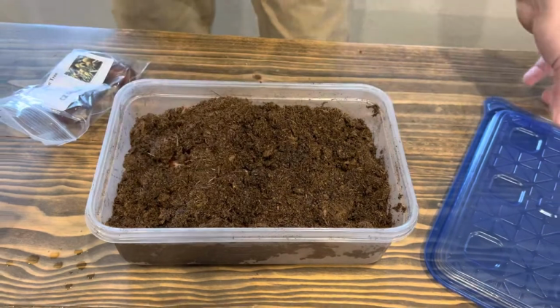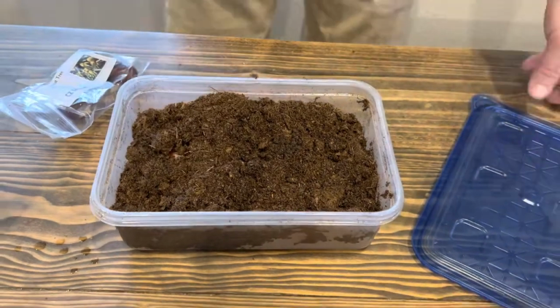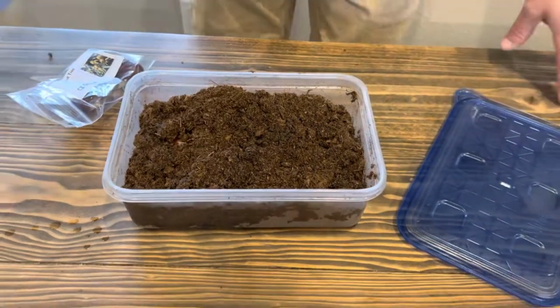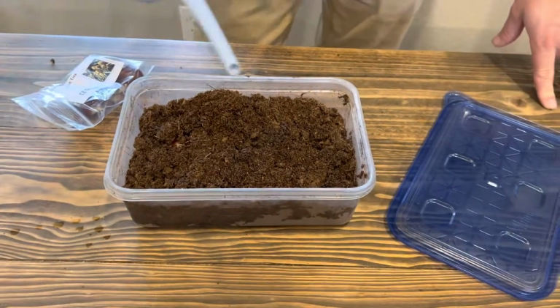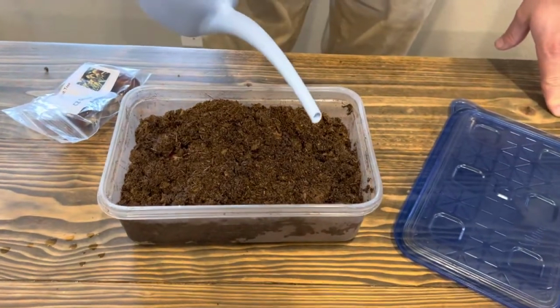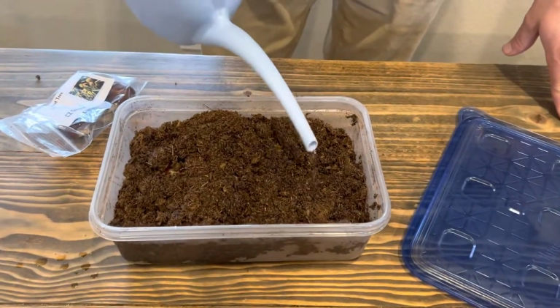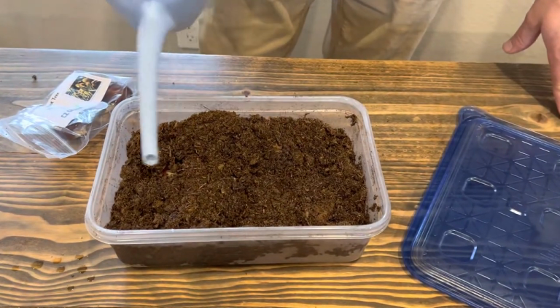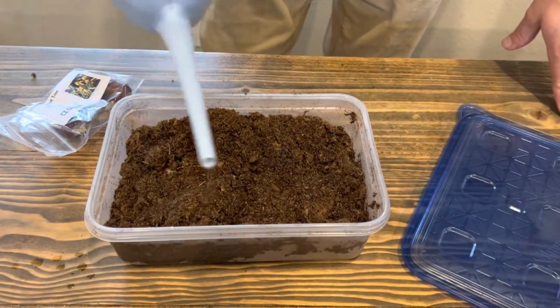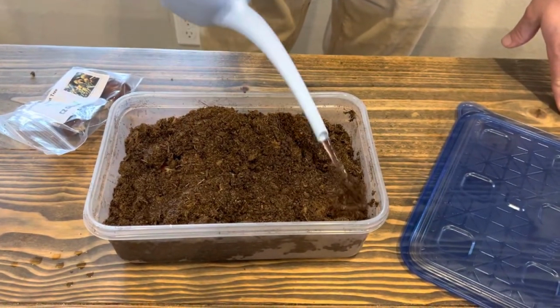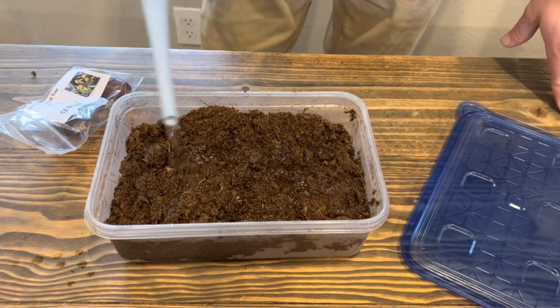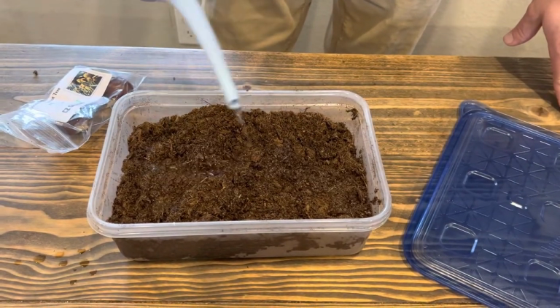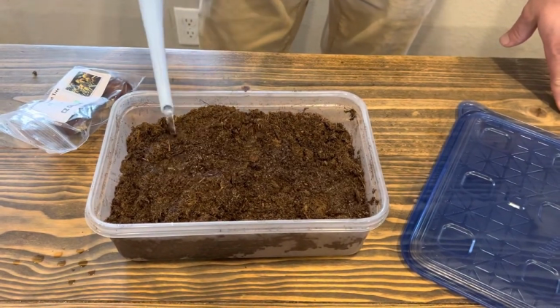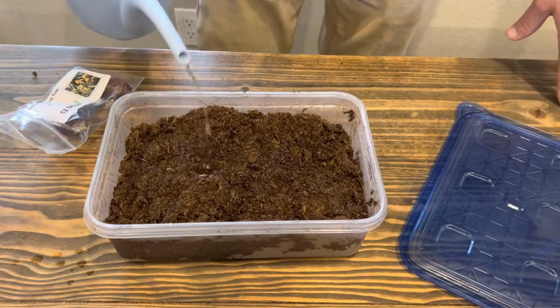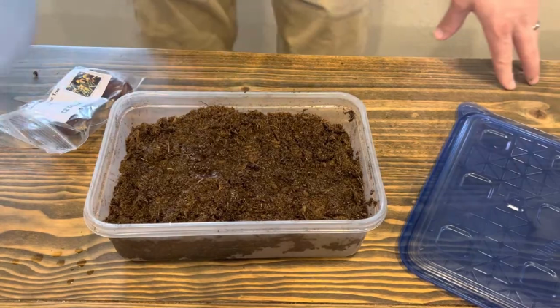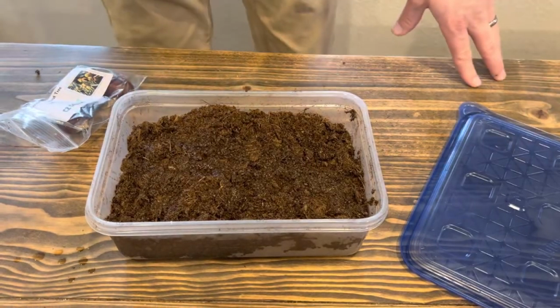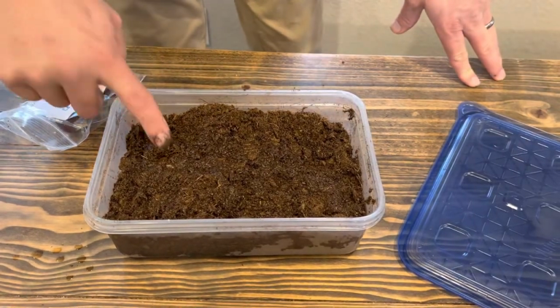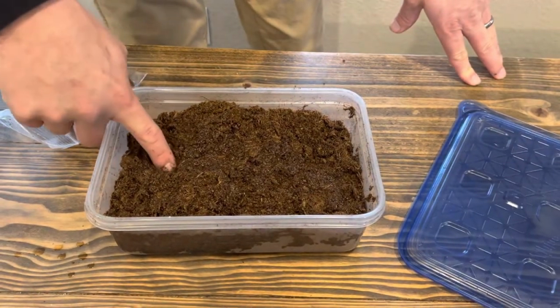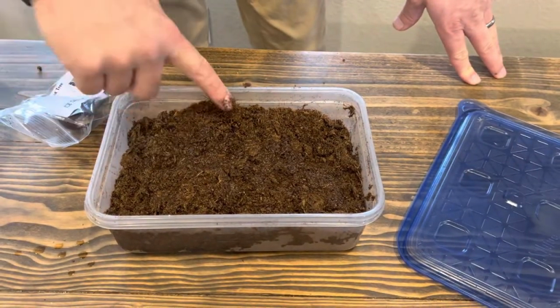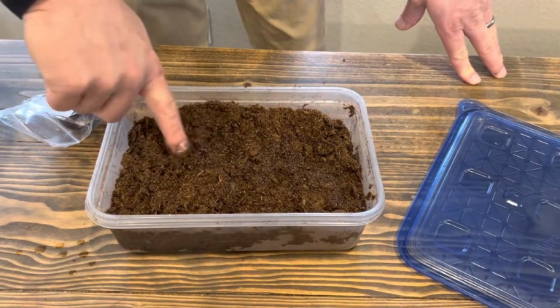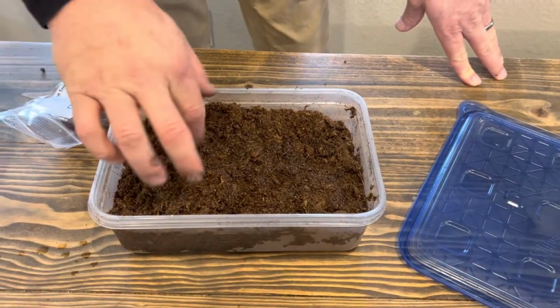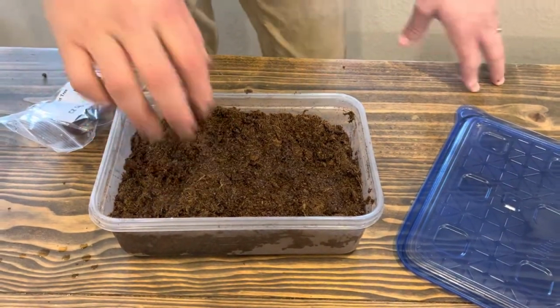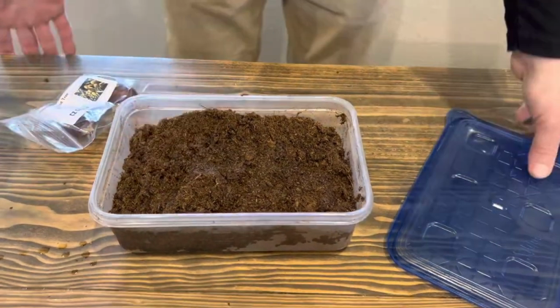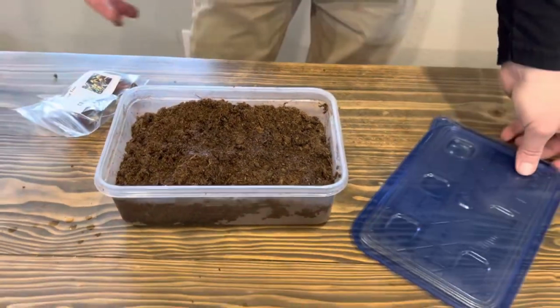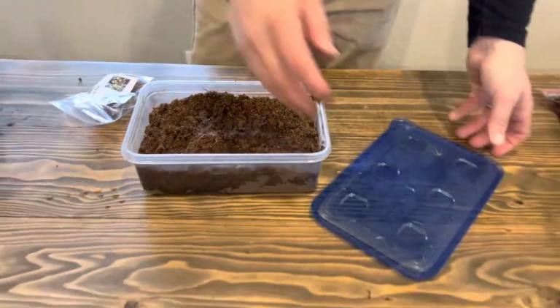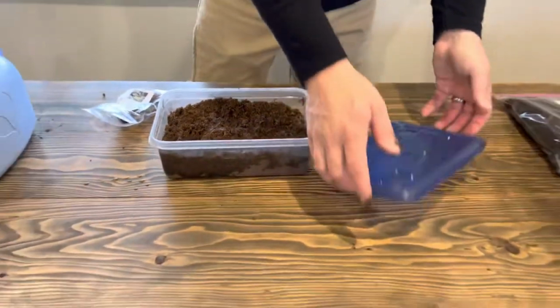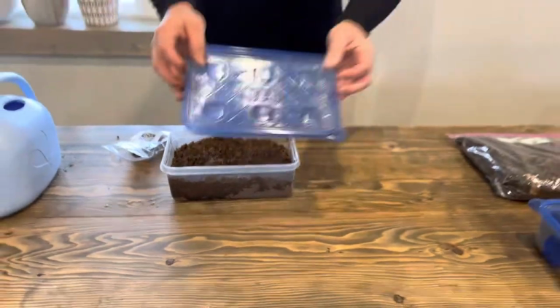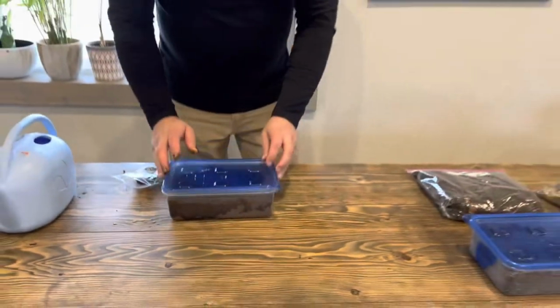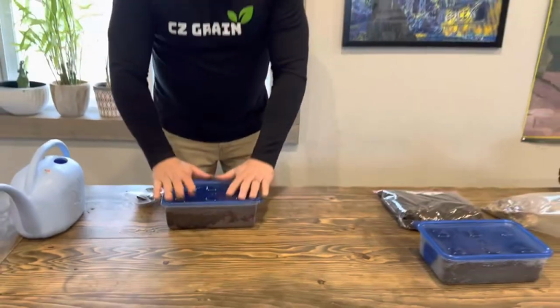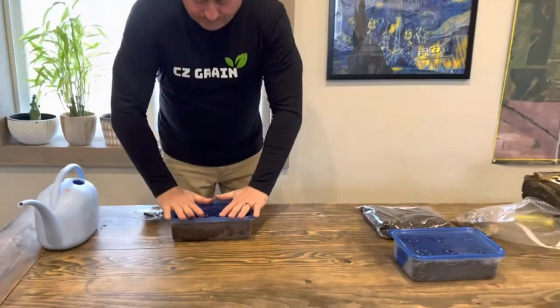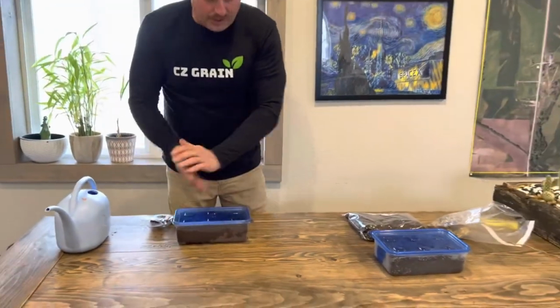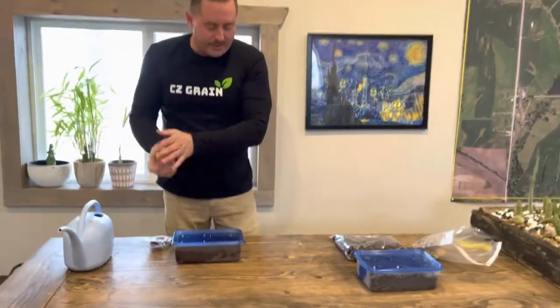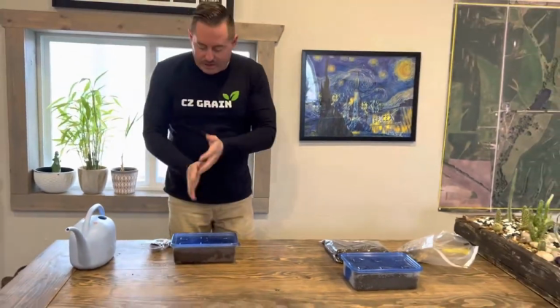I'm going to put a little bit more water in there. You don't want it to be saturated, but you want it to be wet. Now I'm going to put the lid on this and we're going to put this in the fridge.